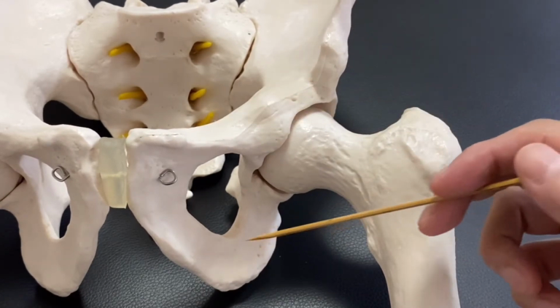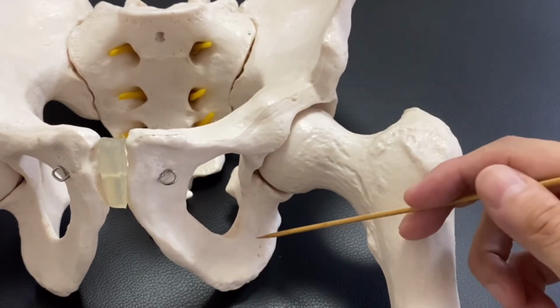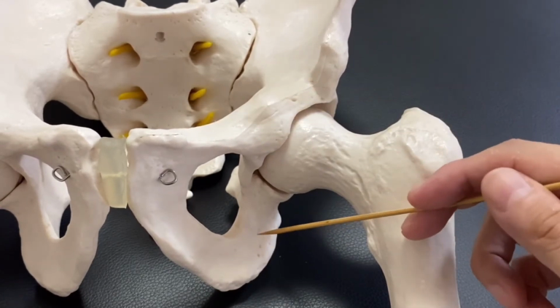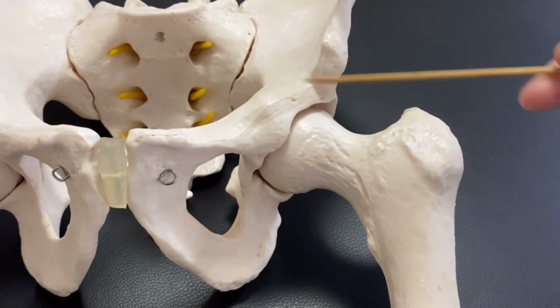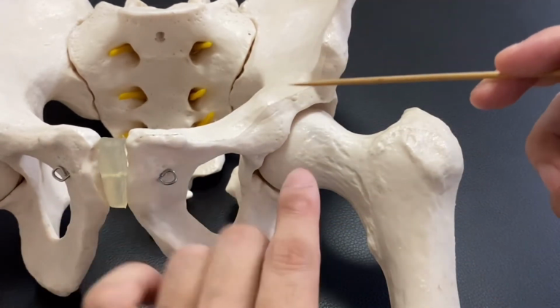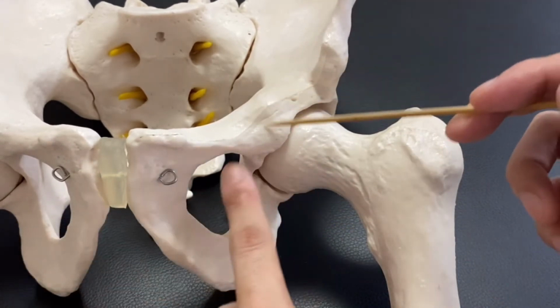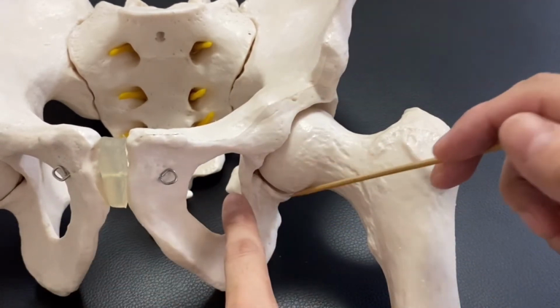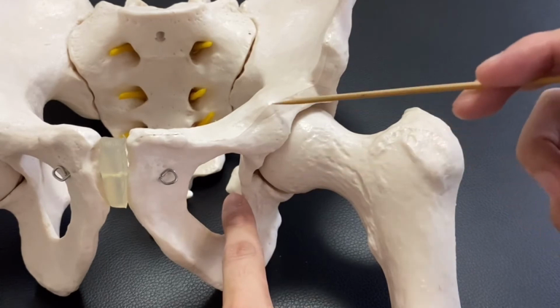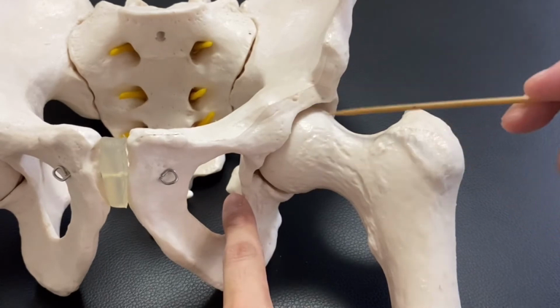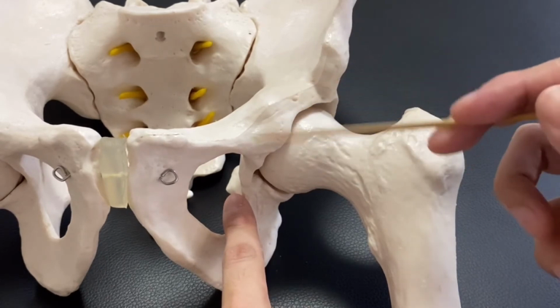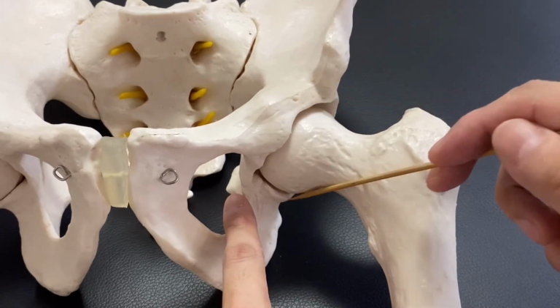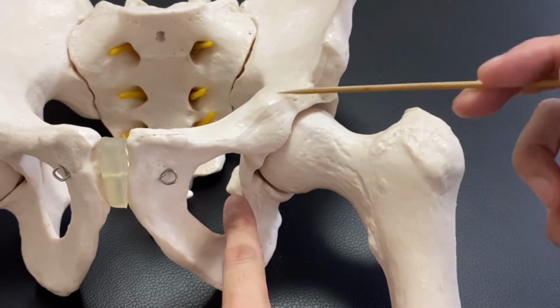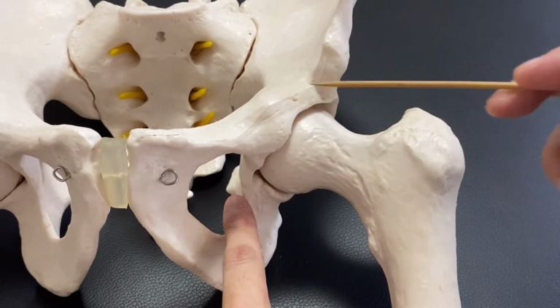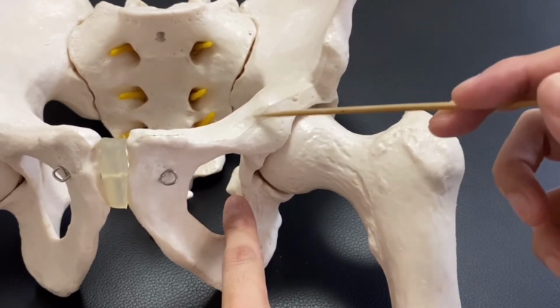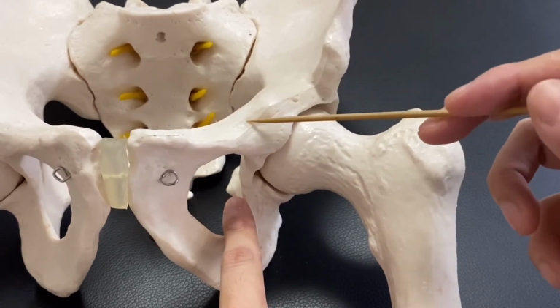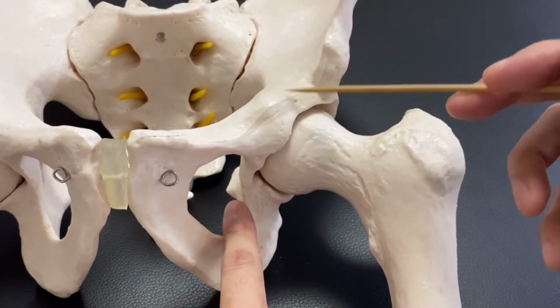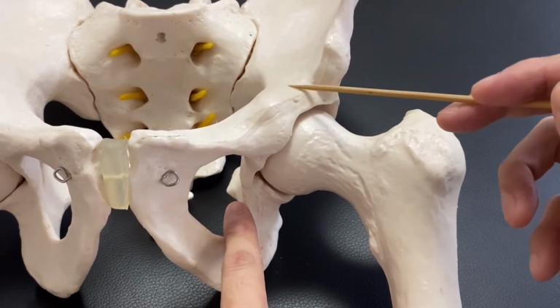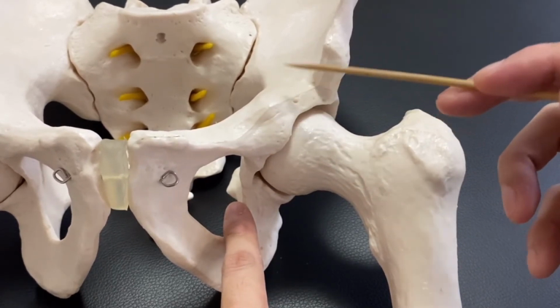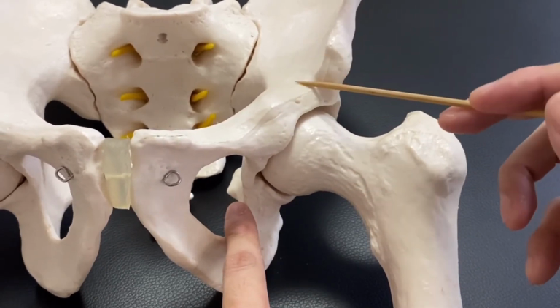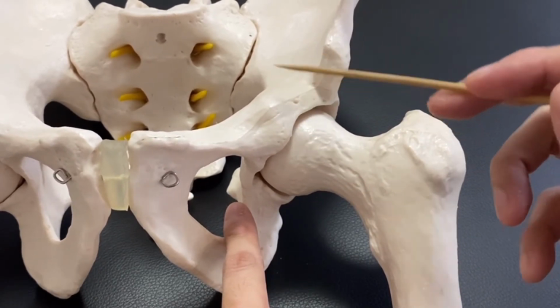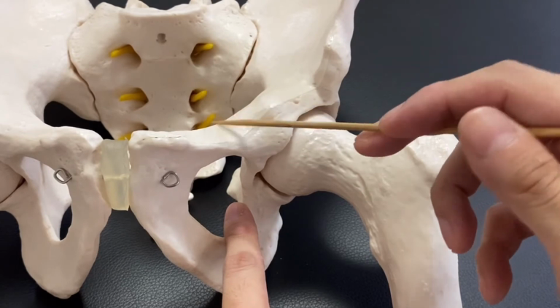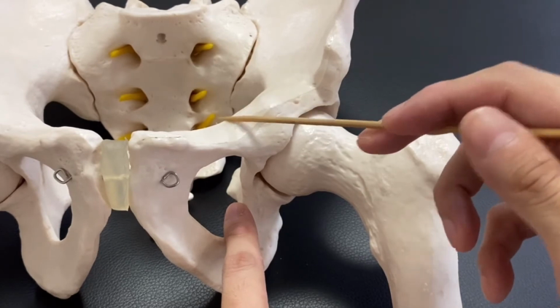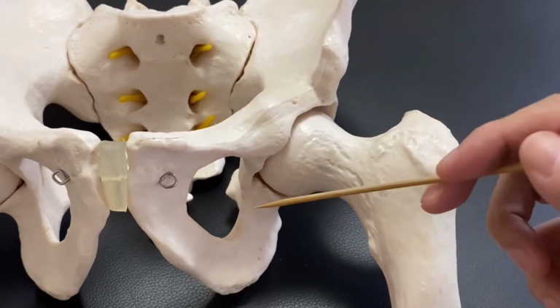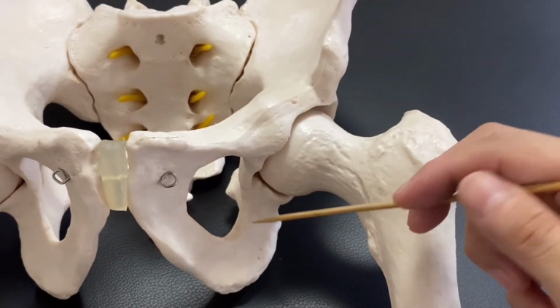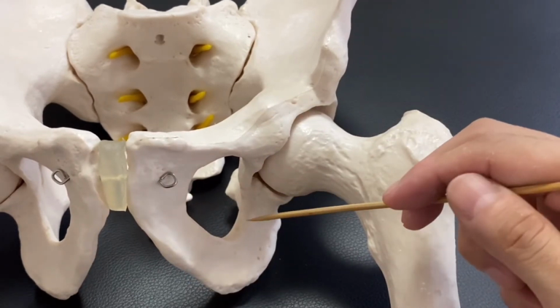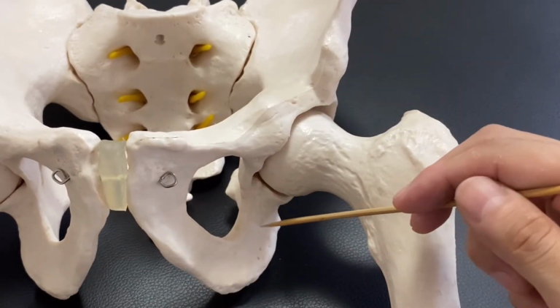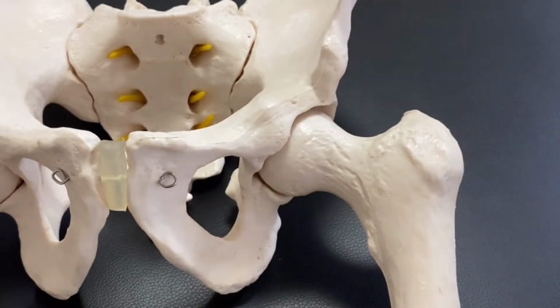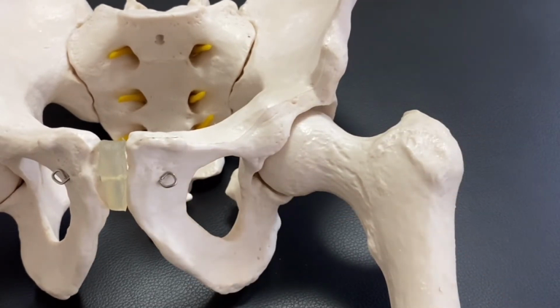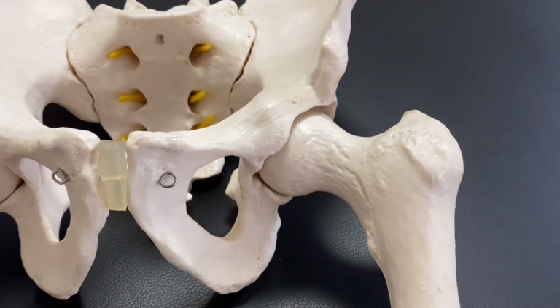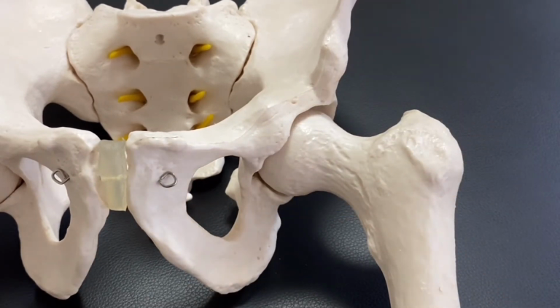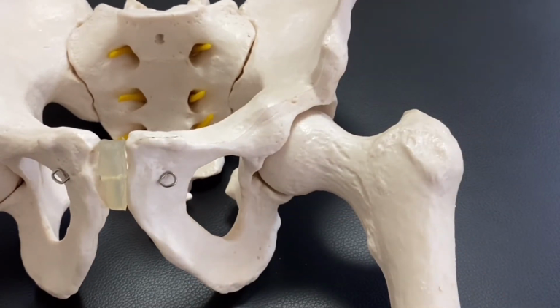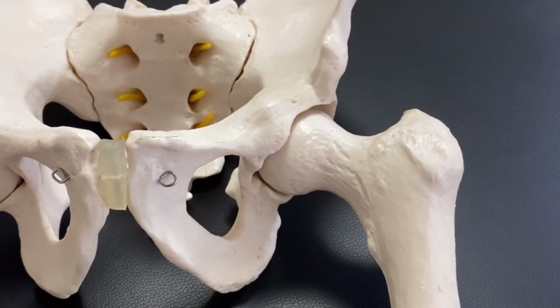Ischium. This hip joint — this part is made by three parts: ischium, pubis, and ischium. This is a very important thing.